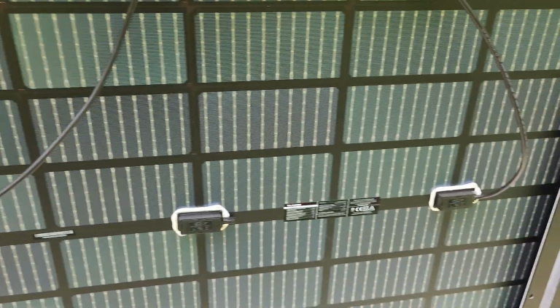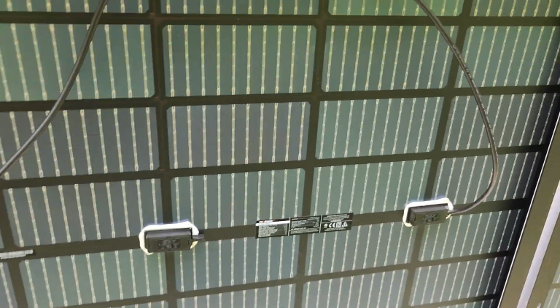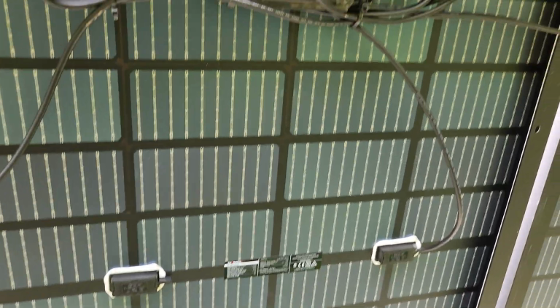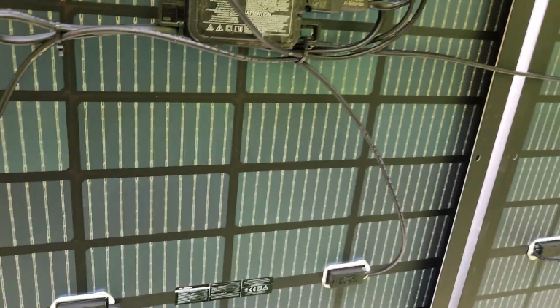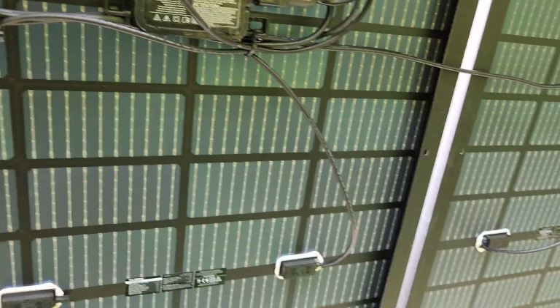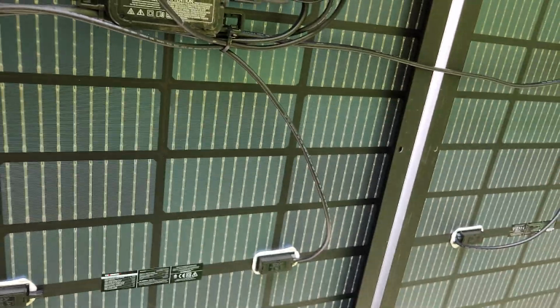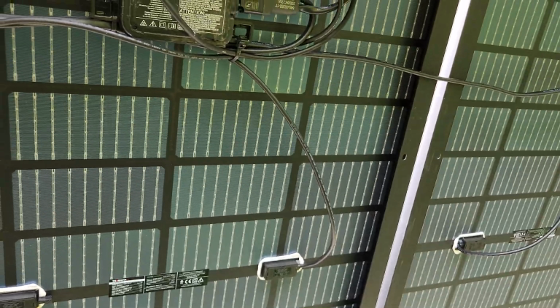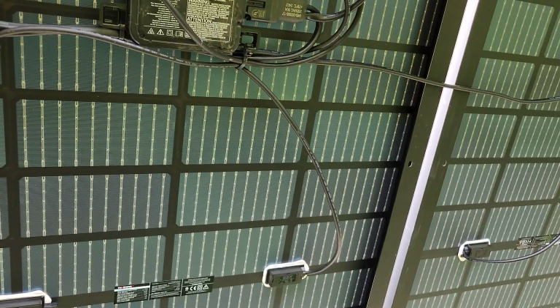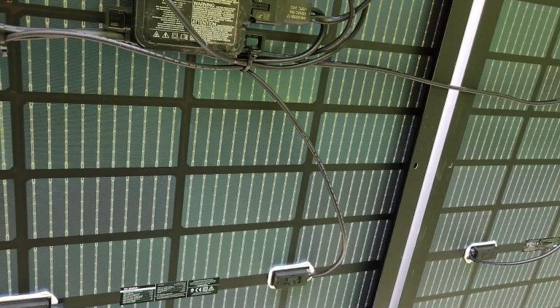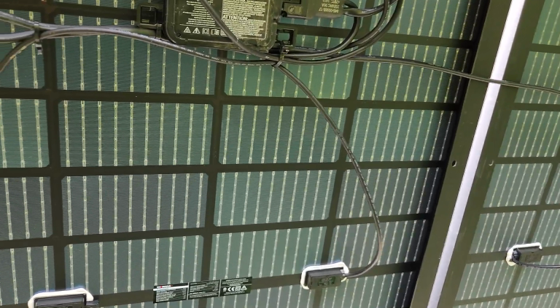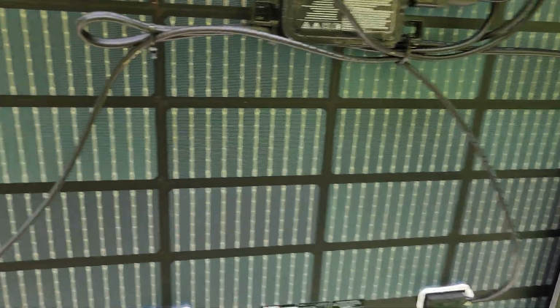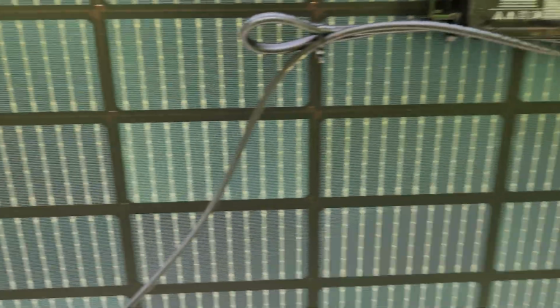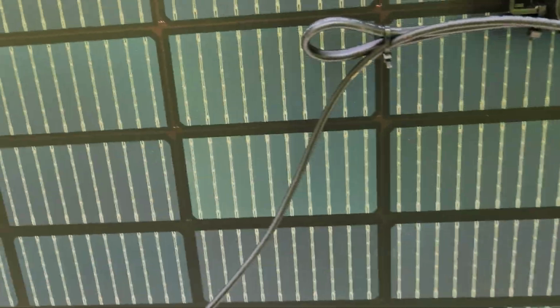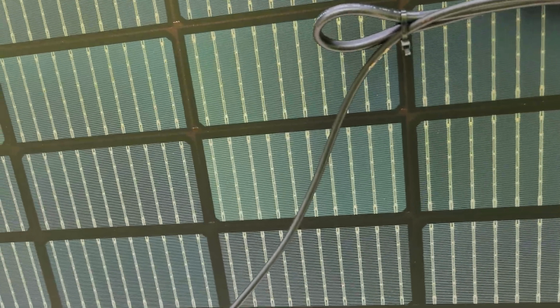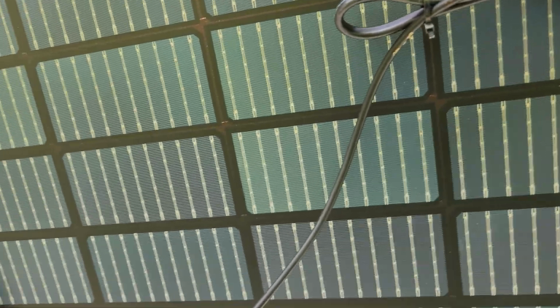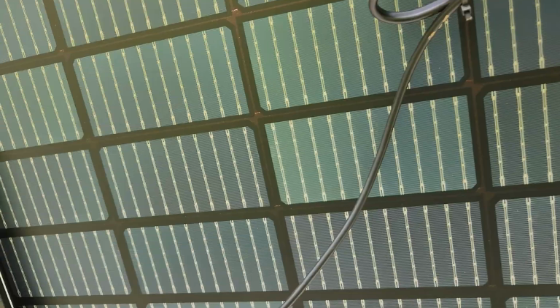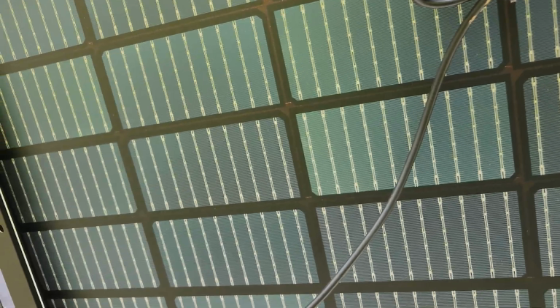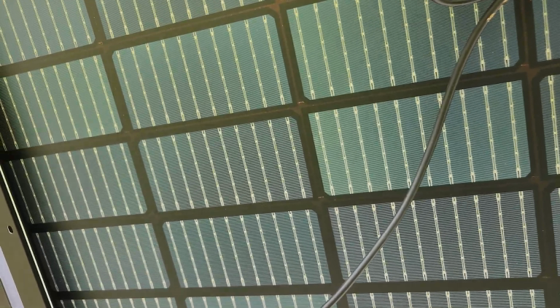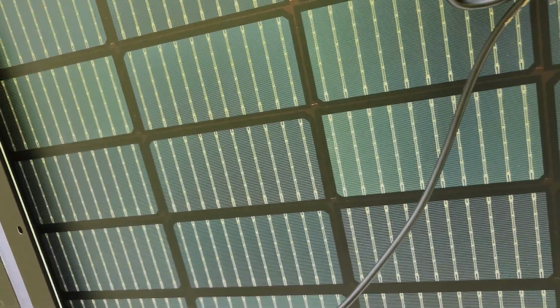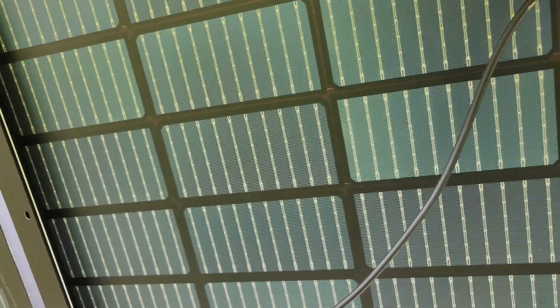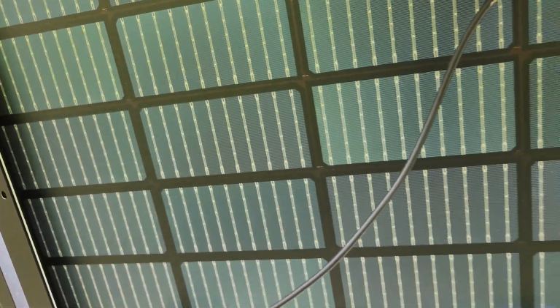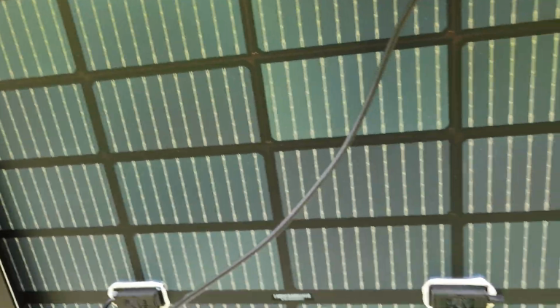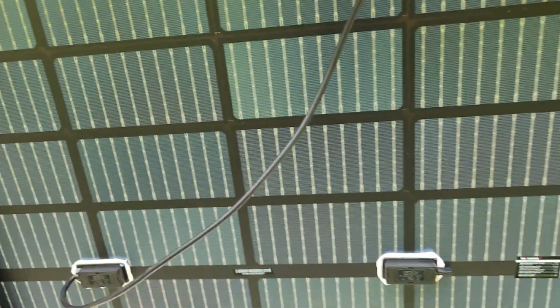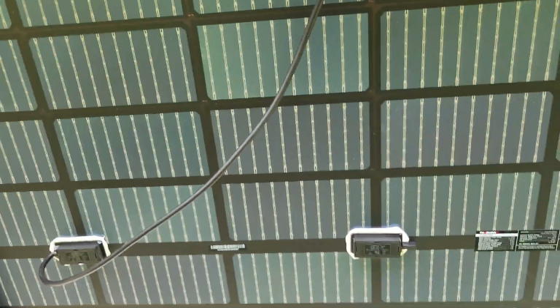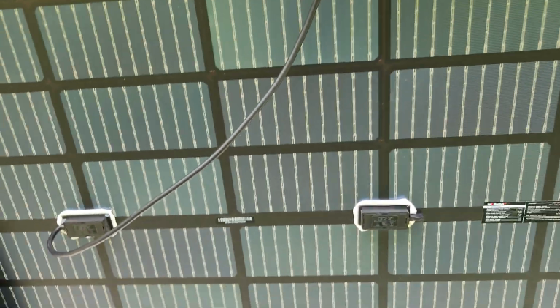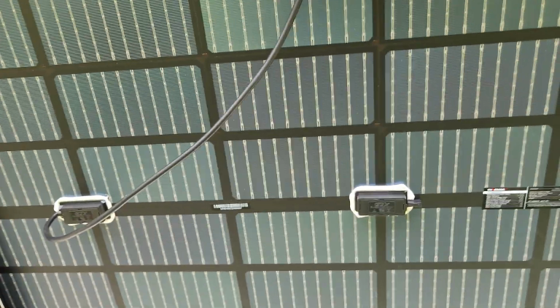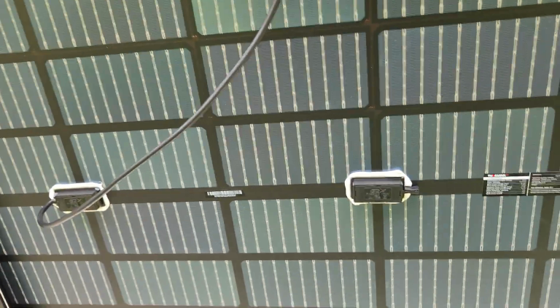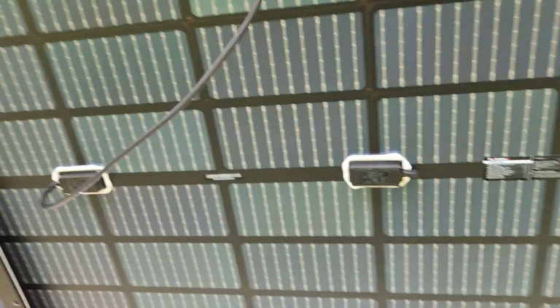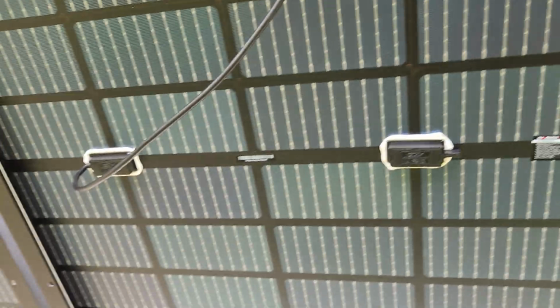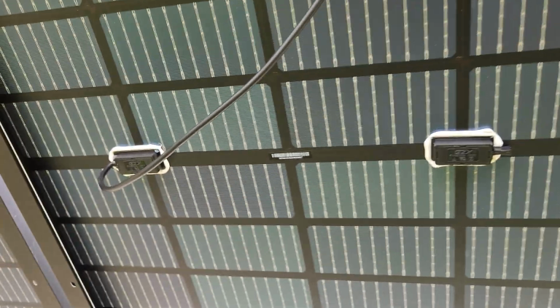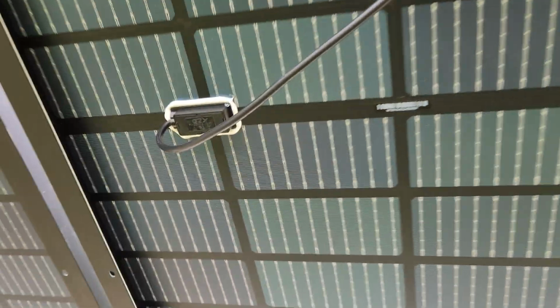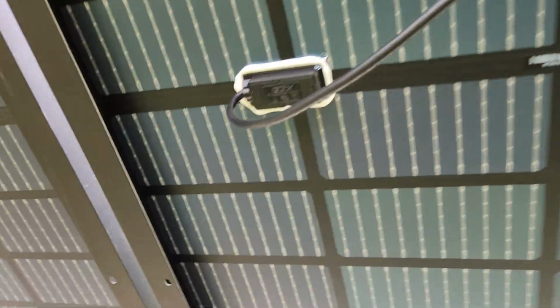These panels also pick up reflective light from the bottom — they're dual-sided — so they collect some solar energy that way. But I'm not expecting that to be a whole lot.